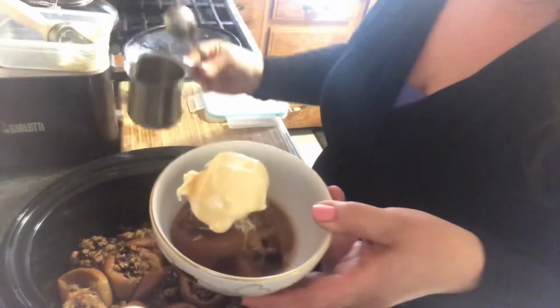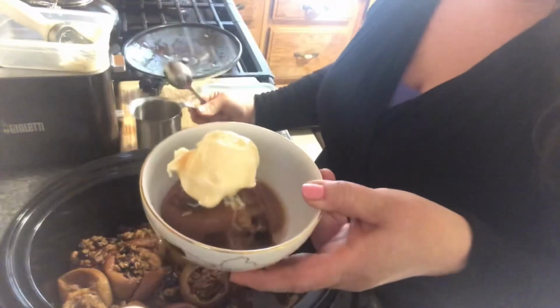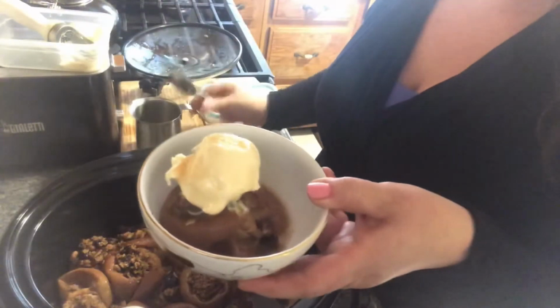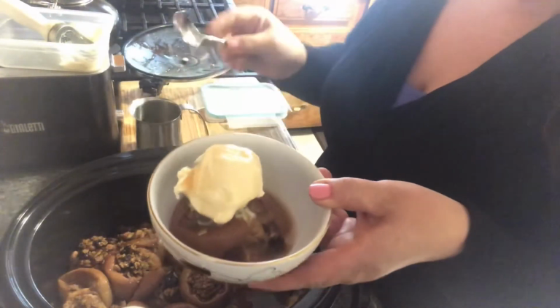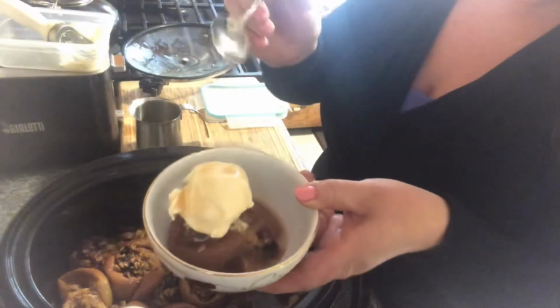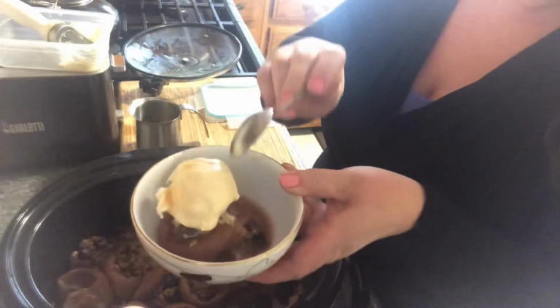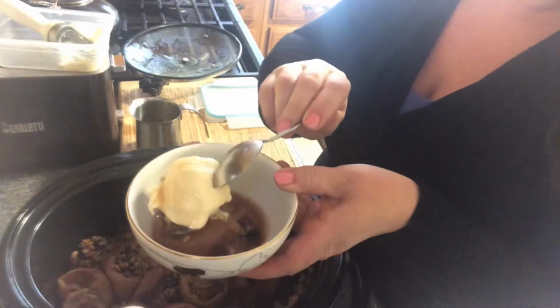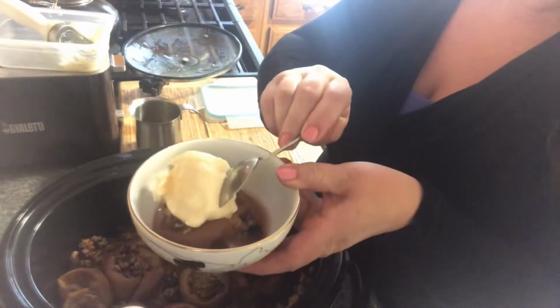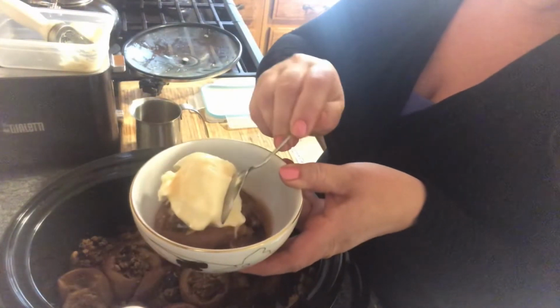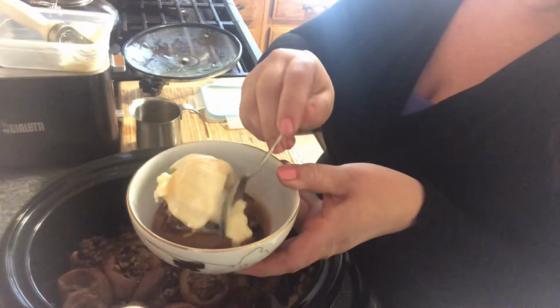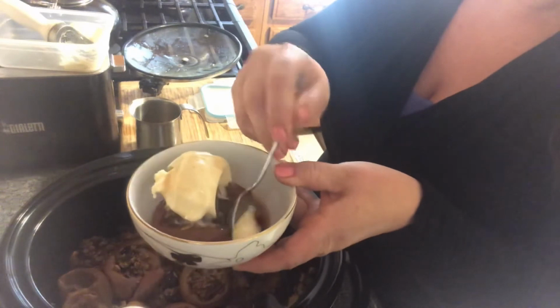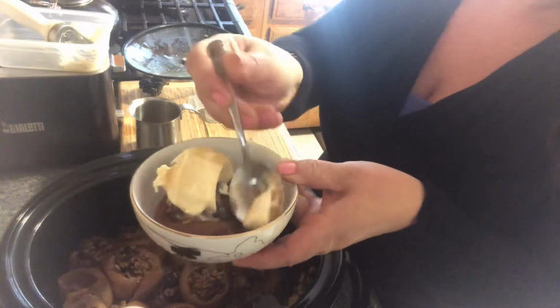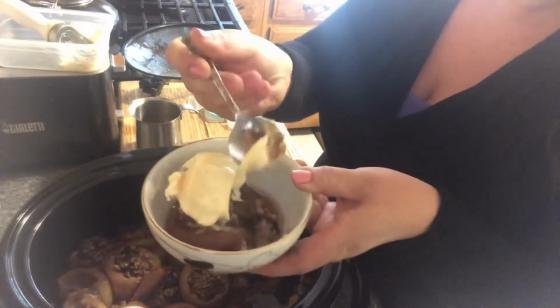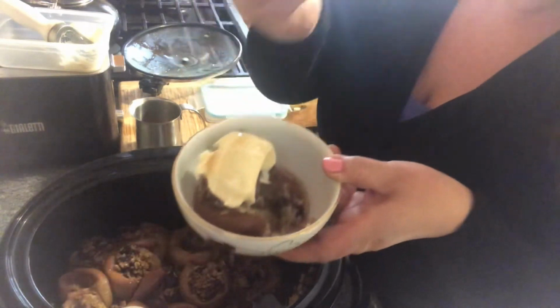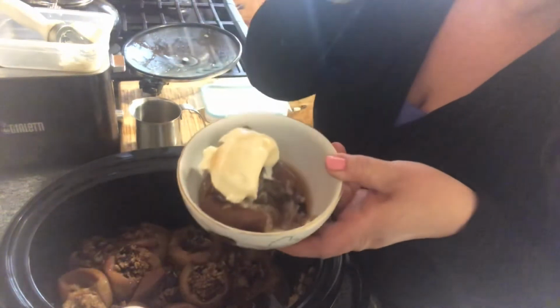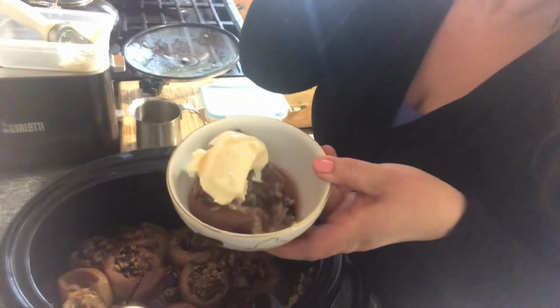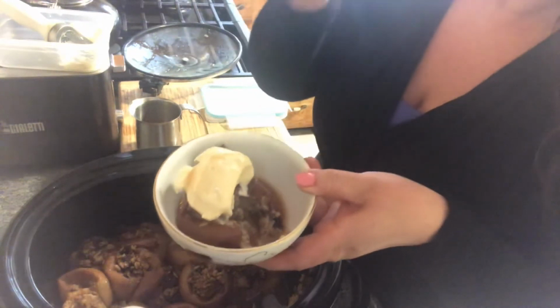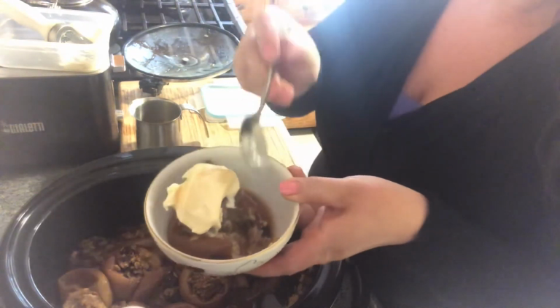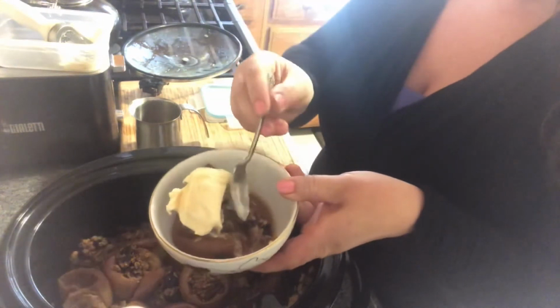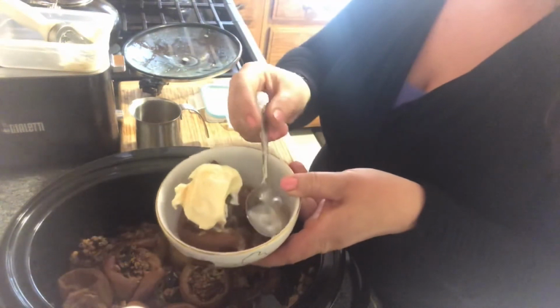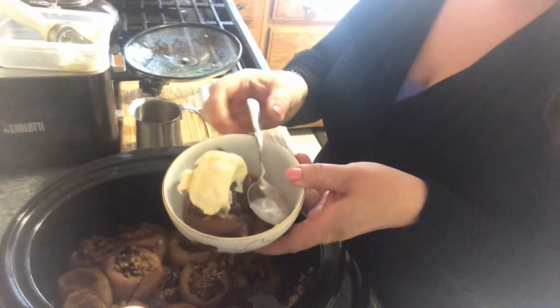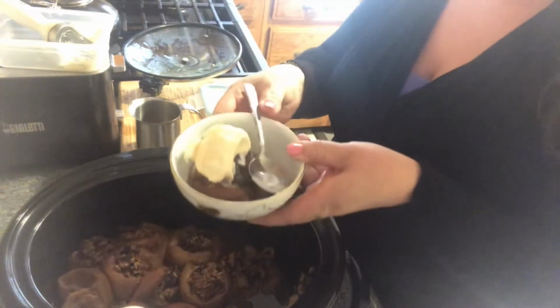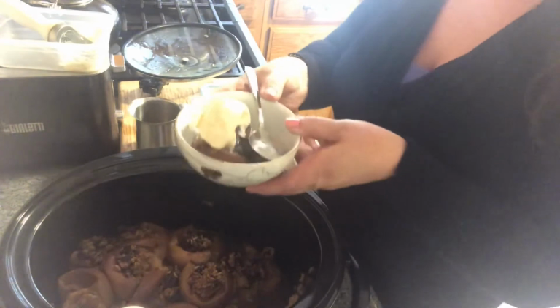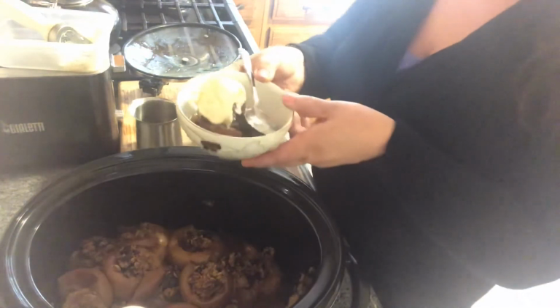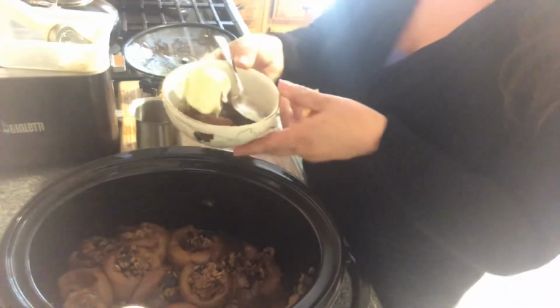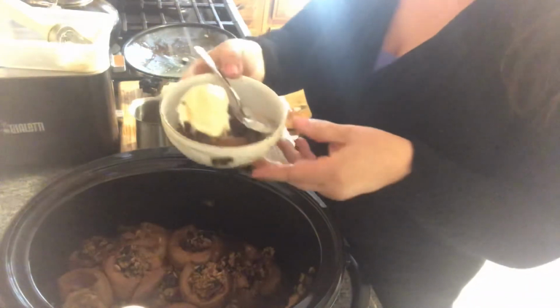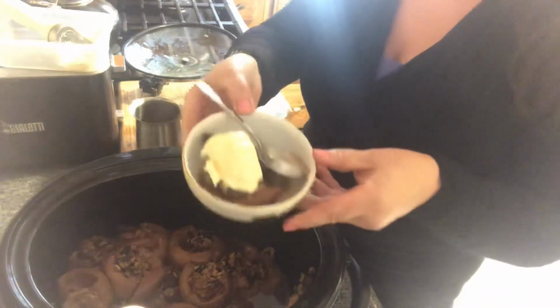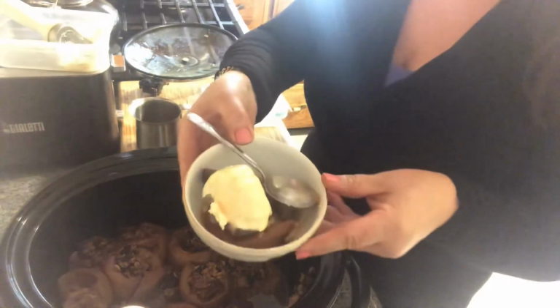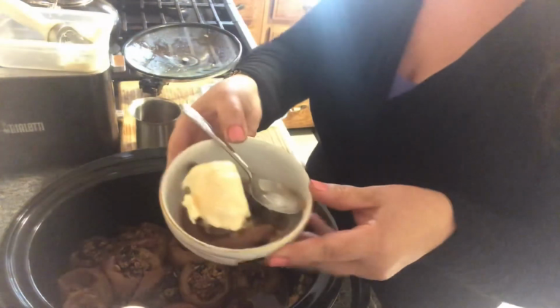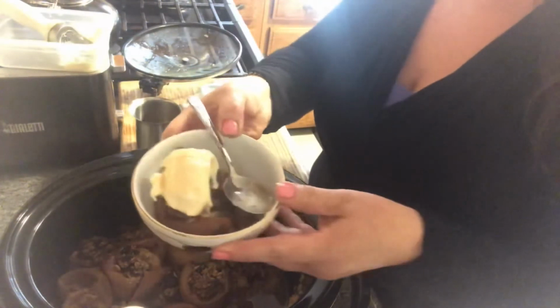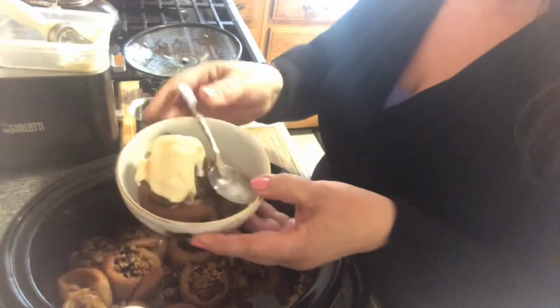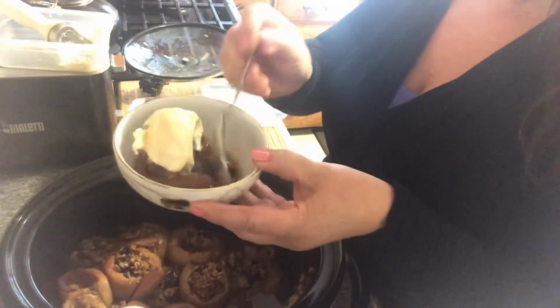It's such a wonderful dessert. This is how I make my stuffed apples — it's absolutely delicious.